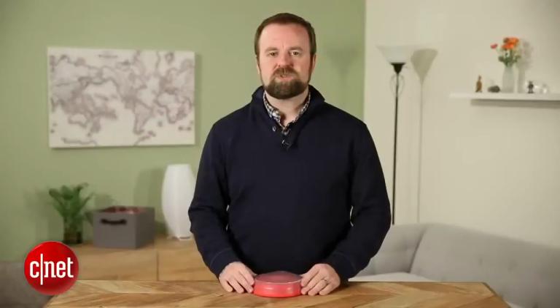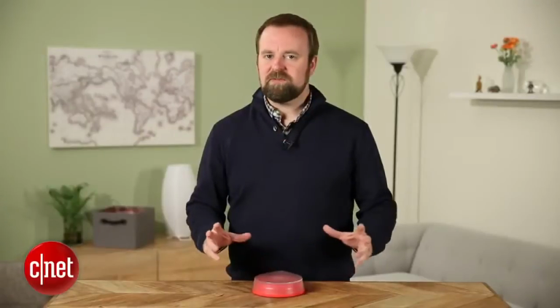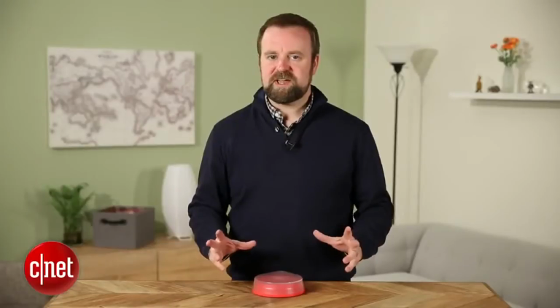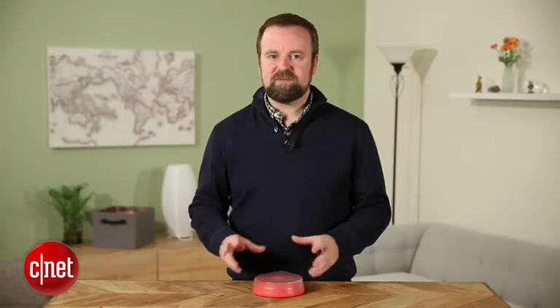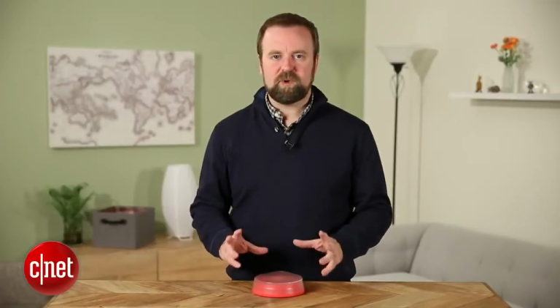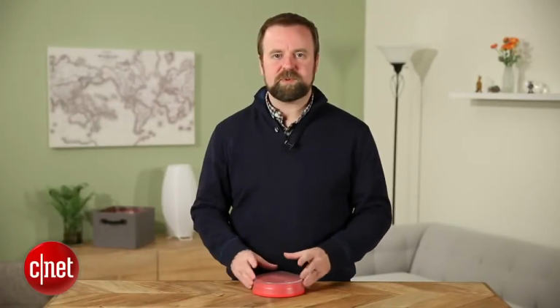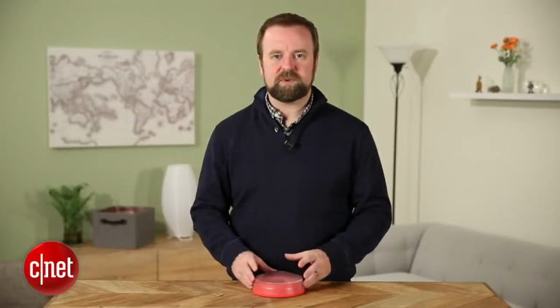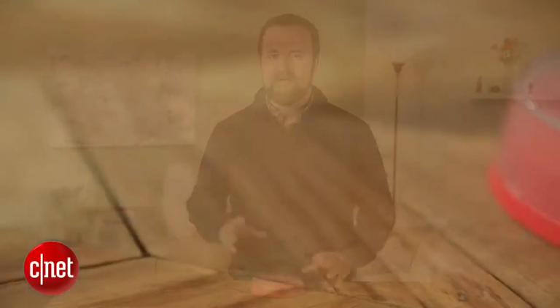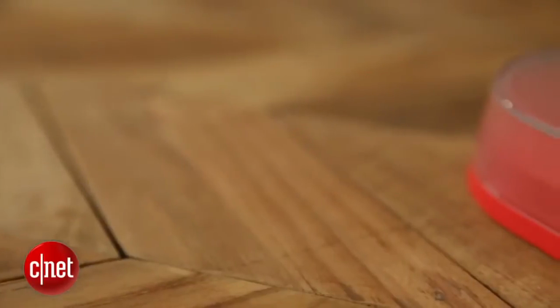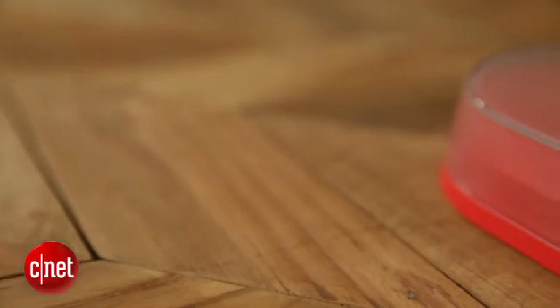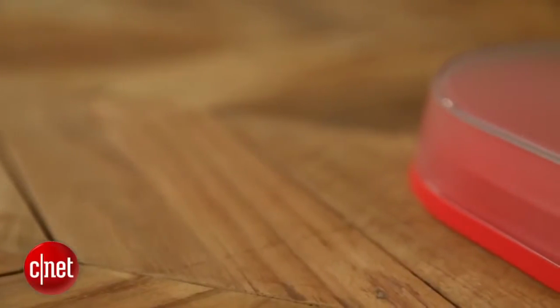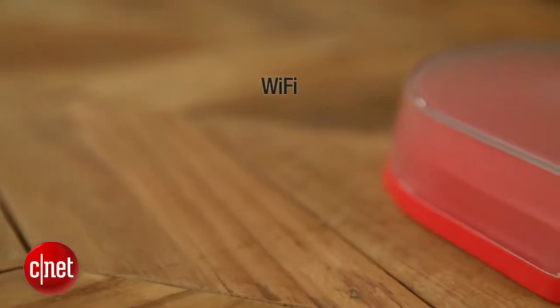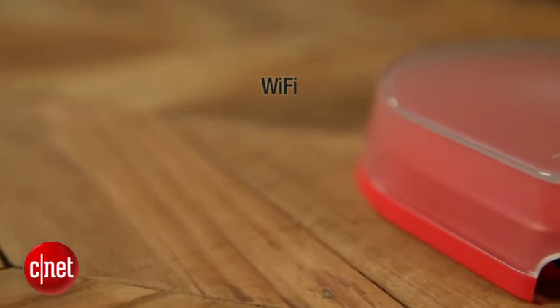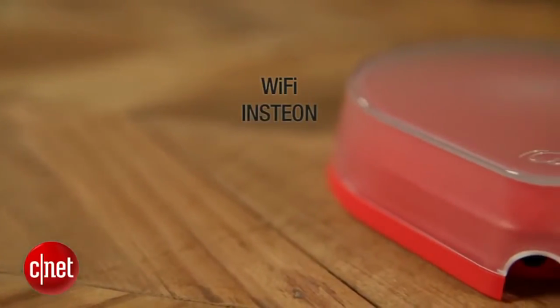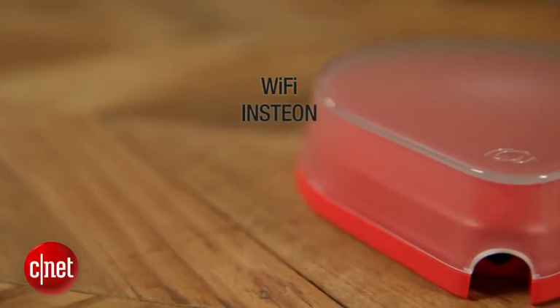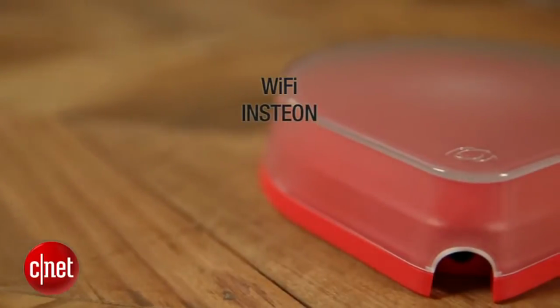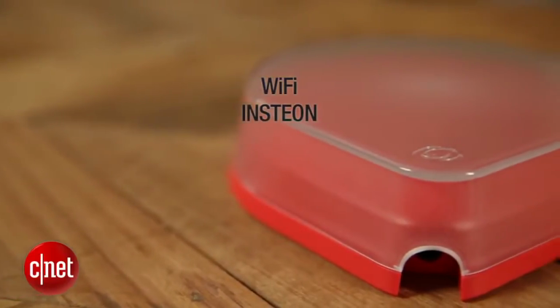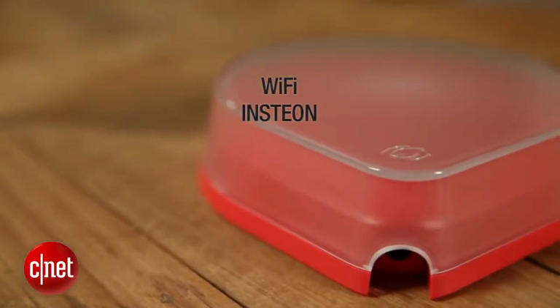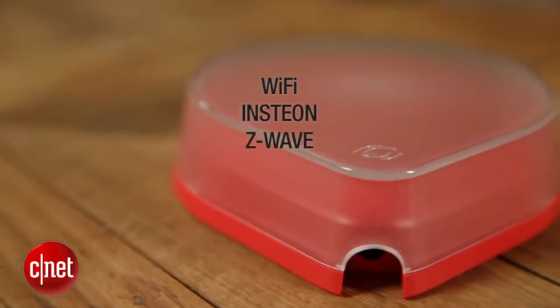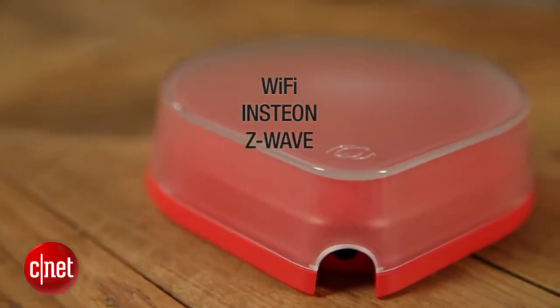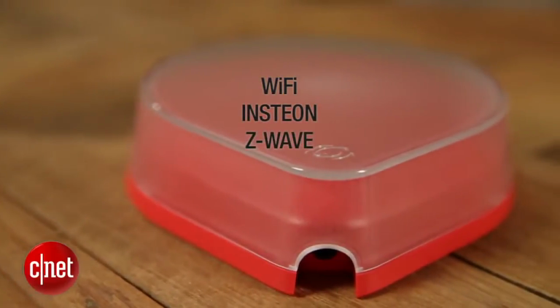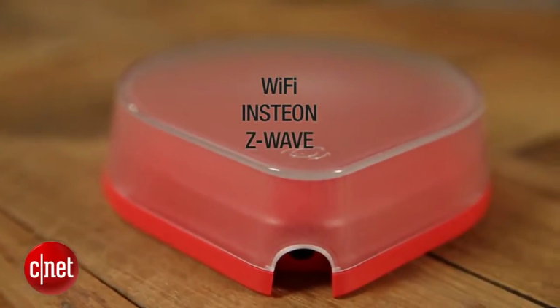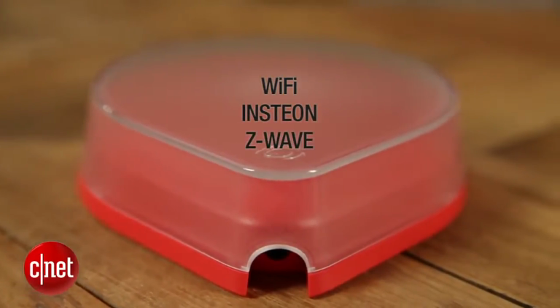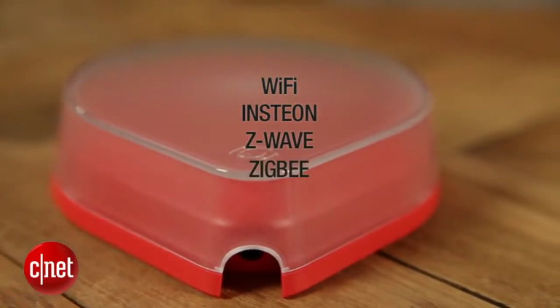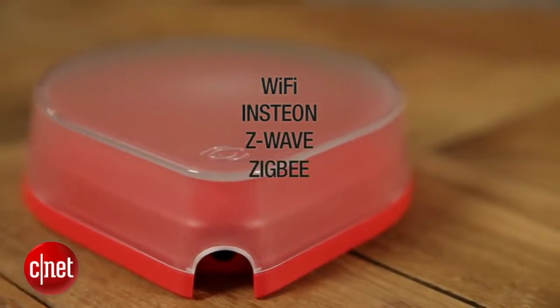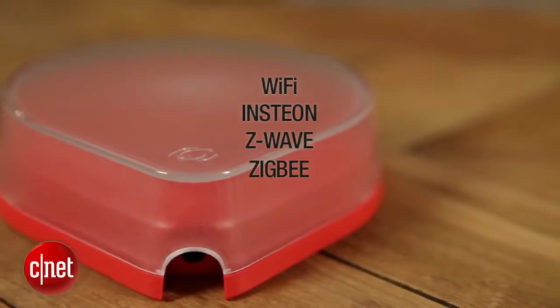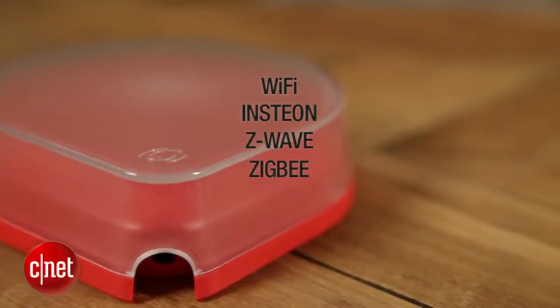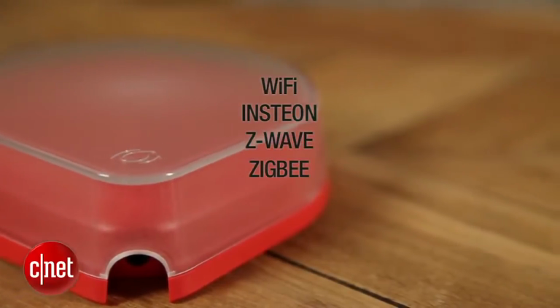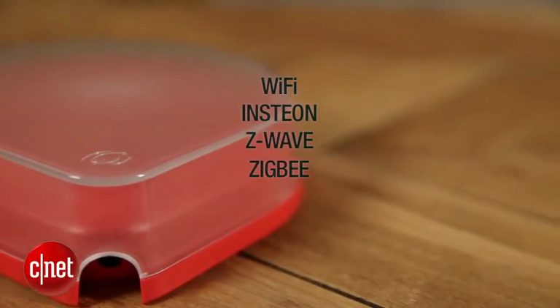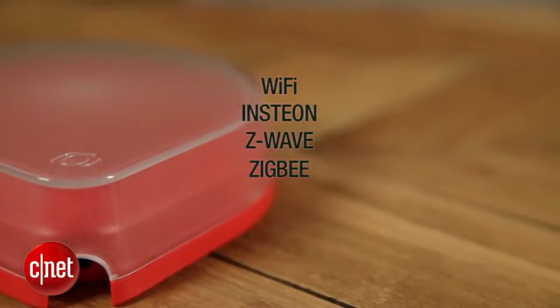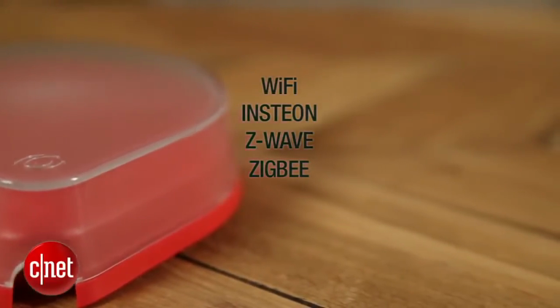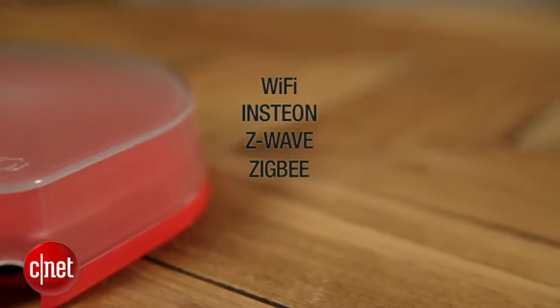Revolve actually has seven different radios built into it. Out of the box it will support Wi-Fi, Insteon-based smart home devices, as well as Z-Wave. Coming next quarter it will have Zigbee support. It also has three other radios in it that will come online when more devices come to market.